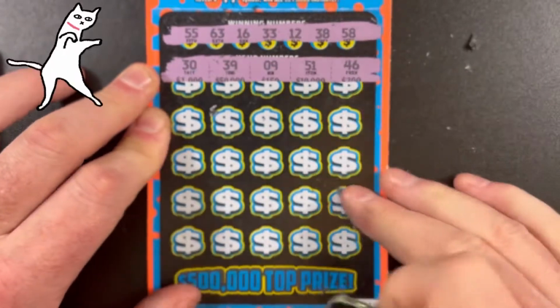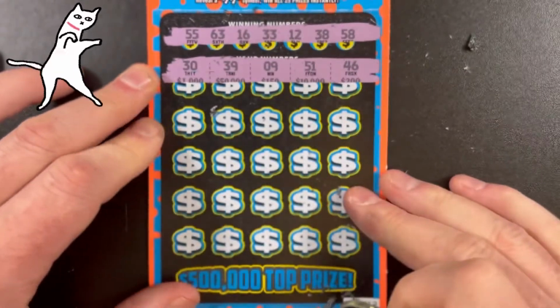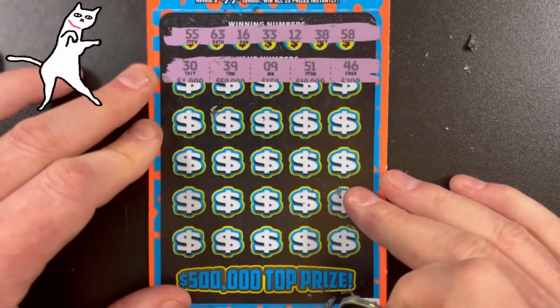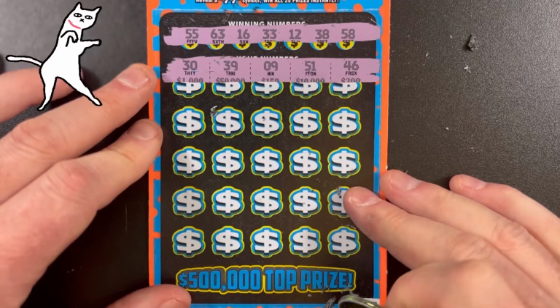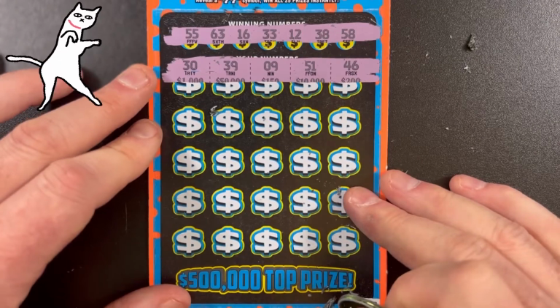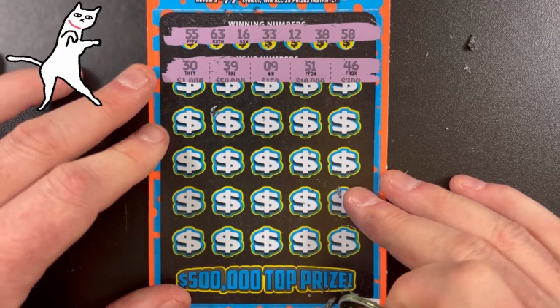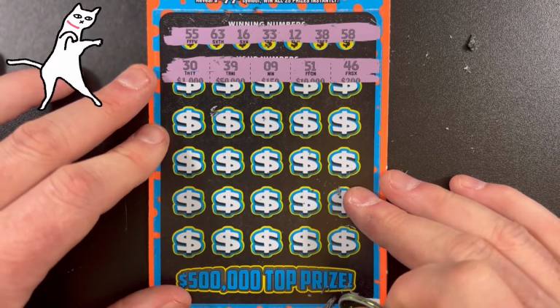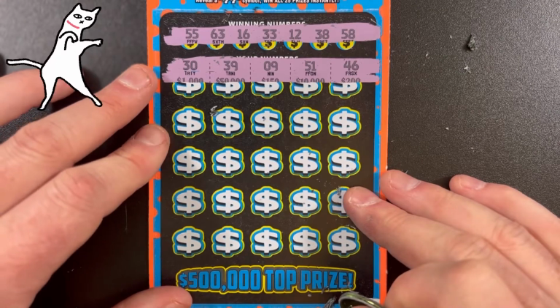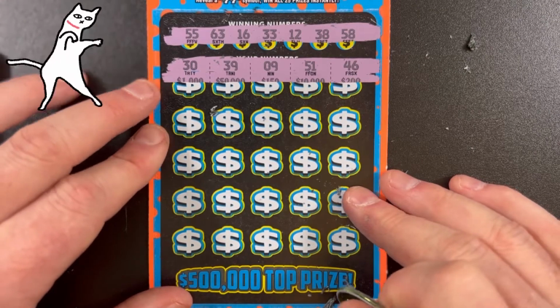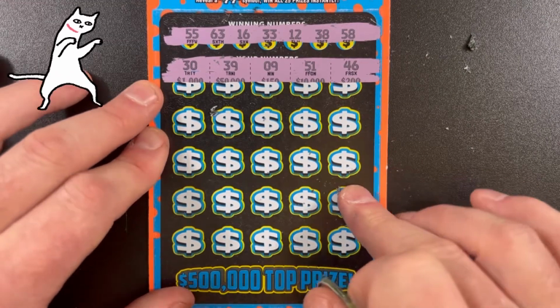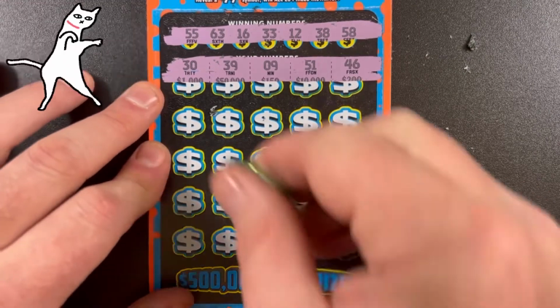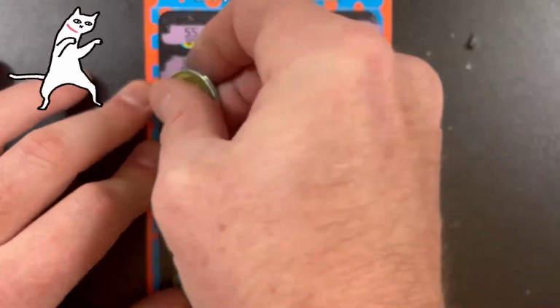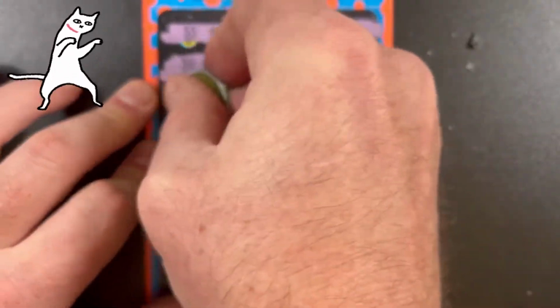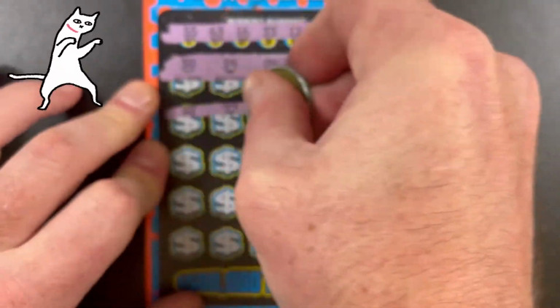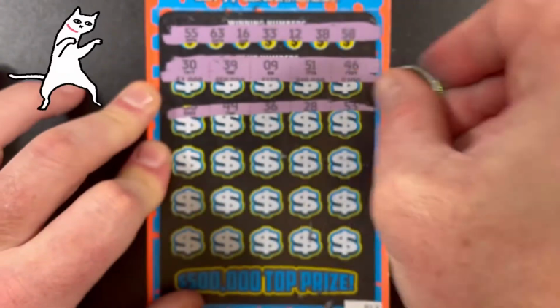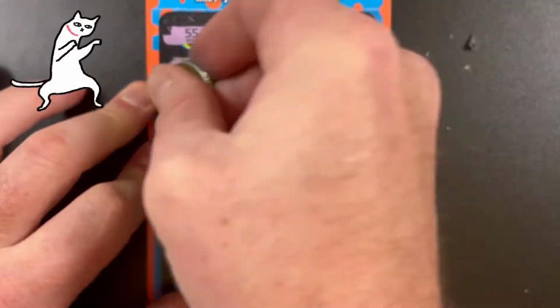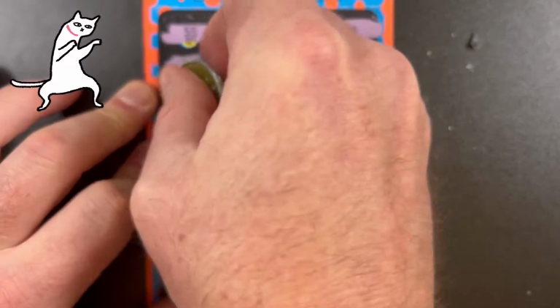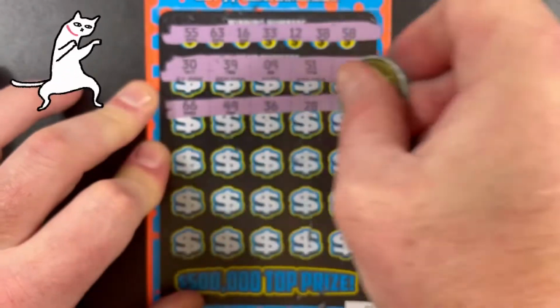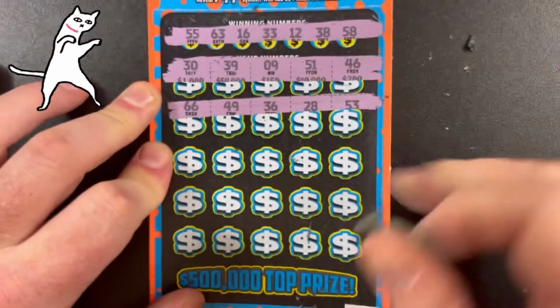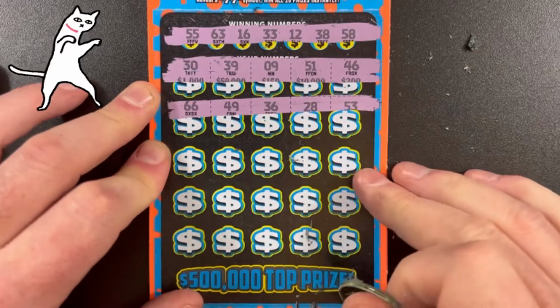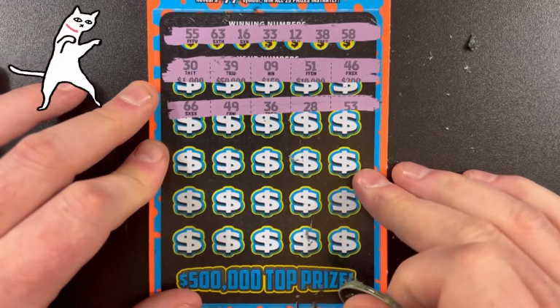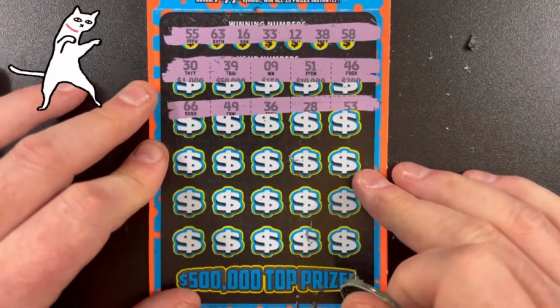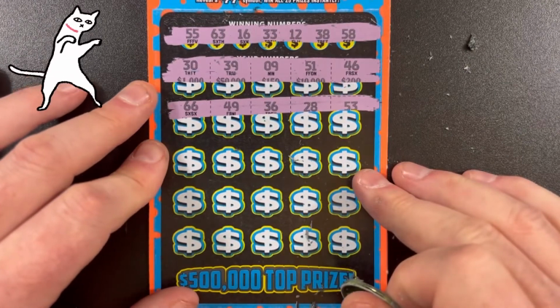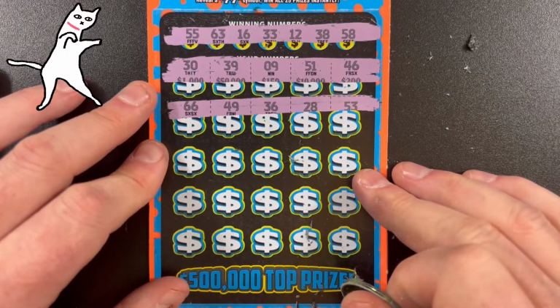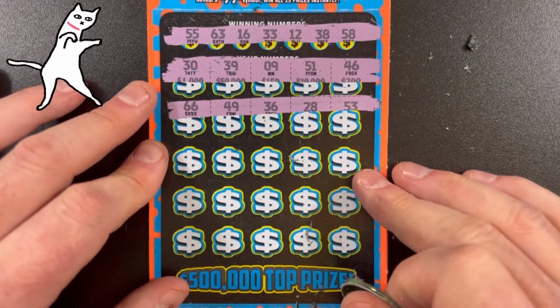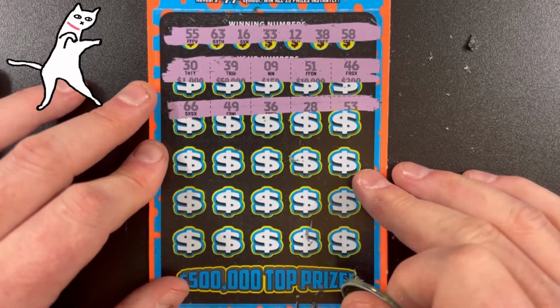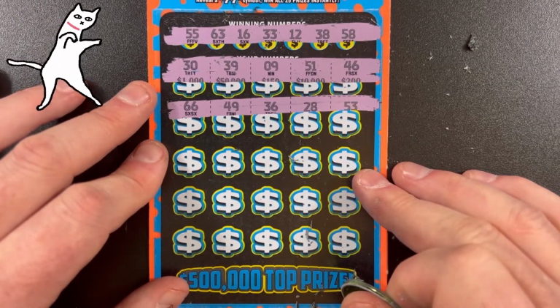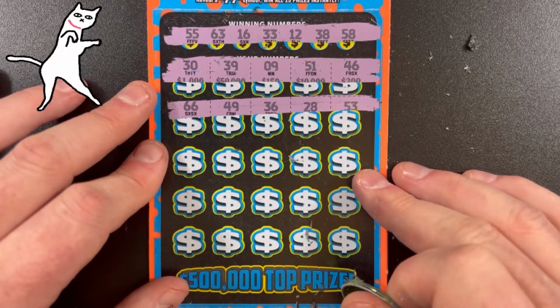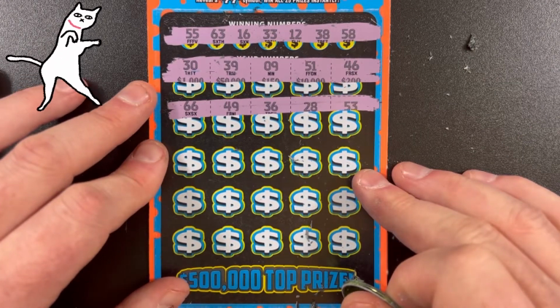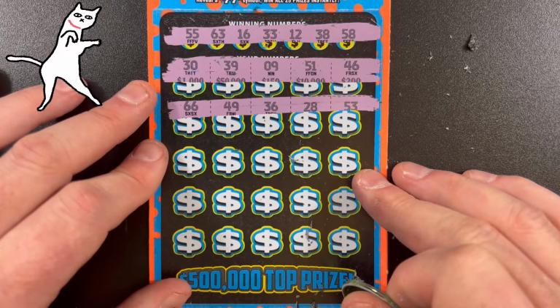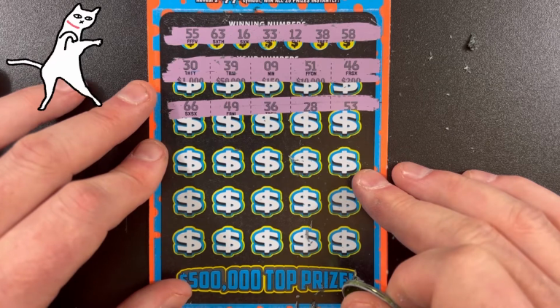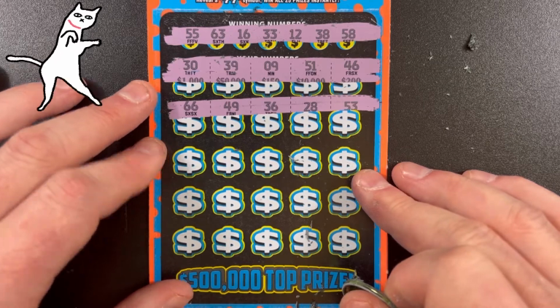Scratching low: 30, 39, 9, 51, 46 — no matches. 66, 49, 36, 28, 53. This is so disappointing.